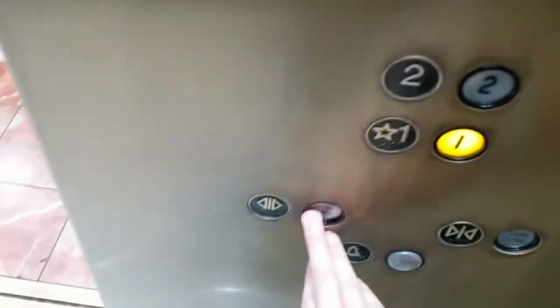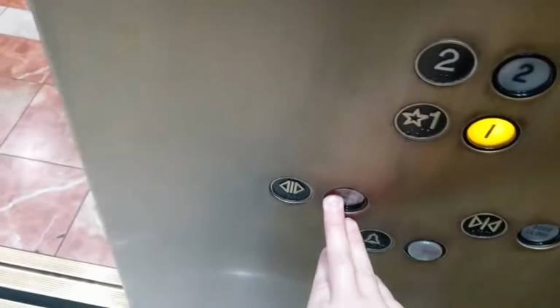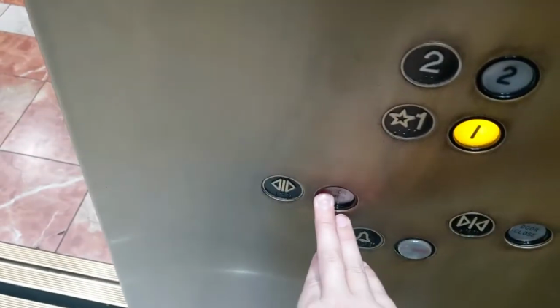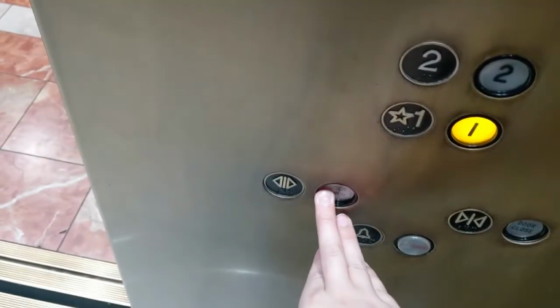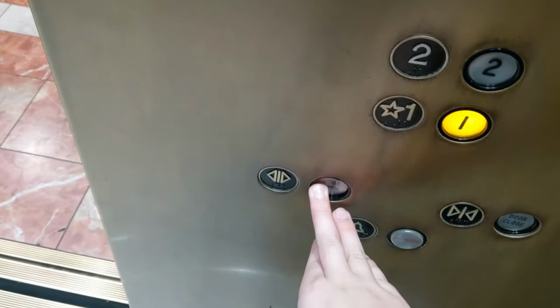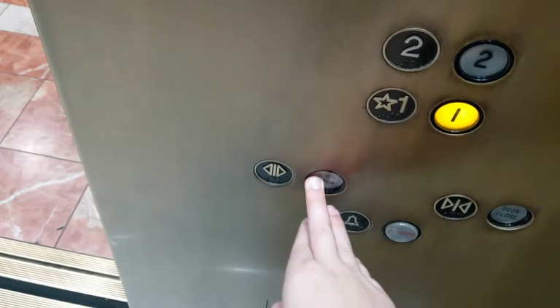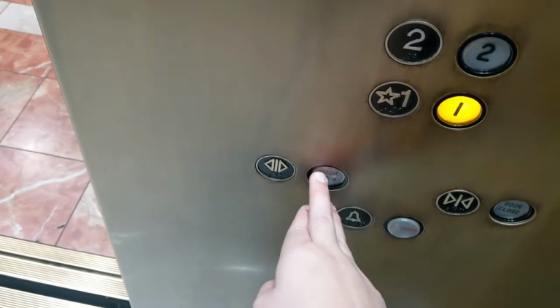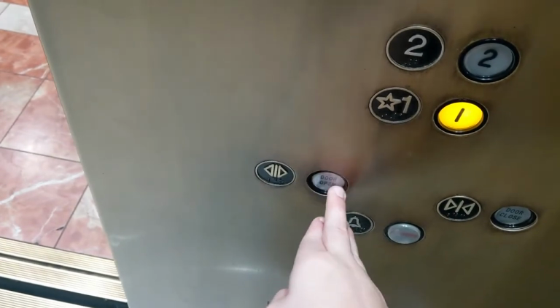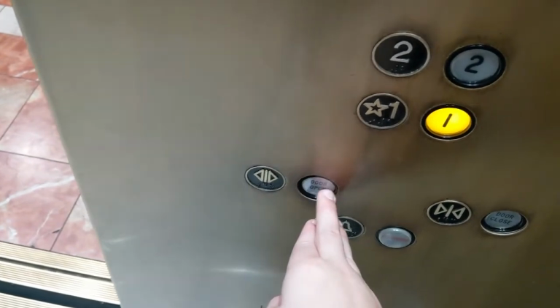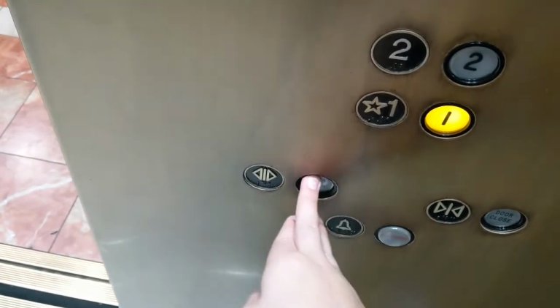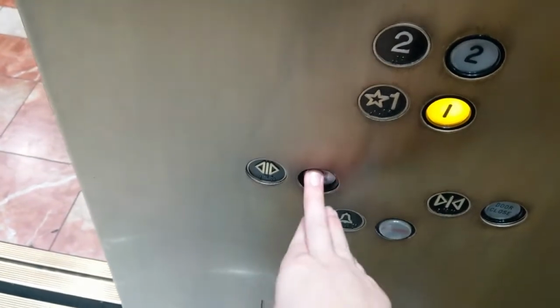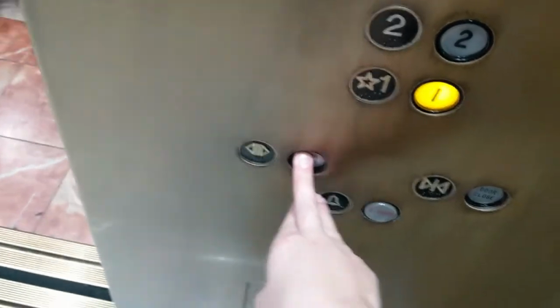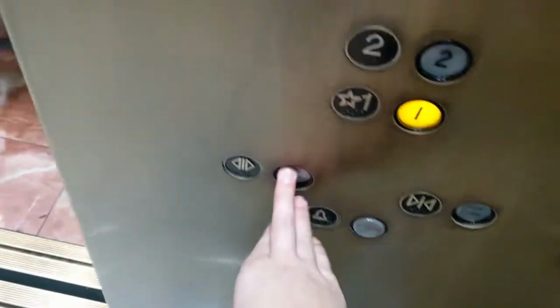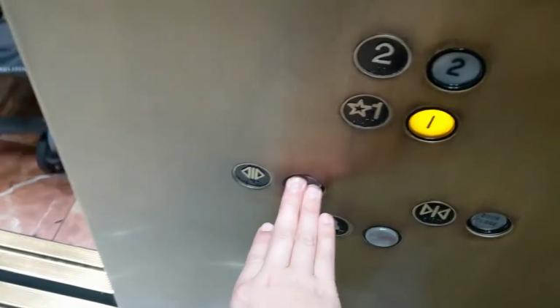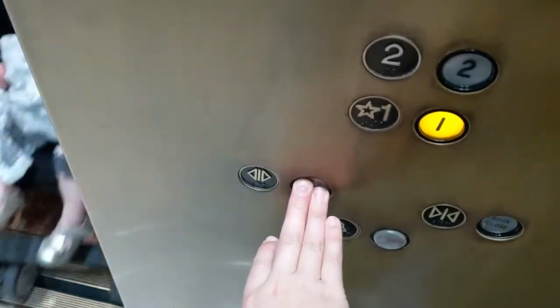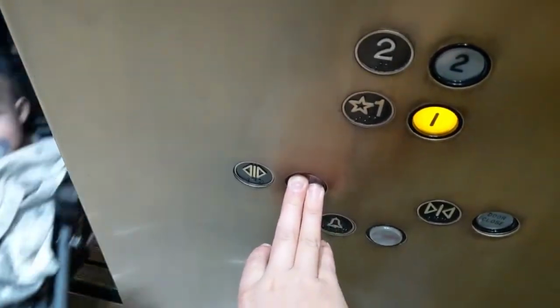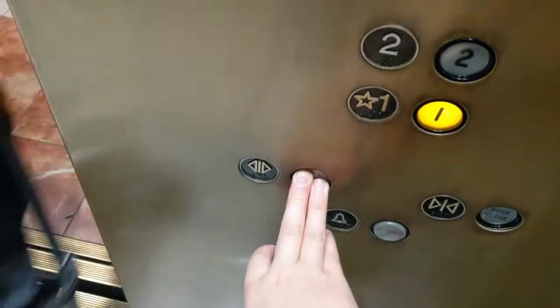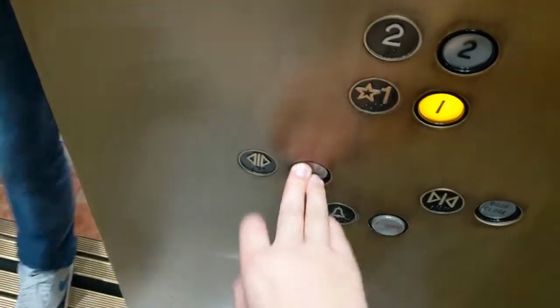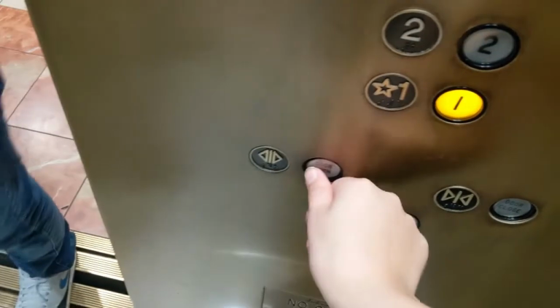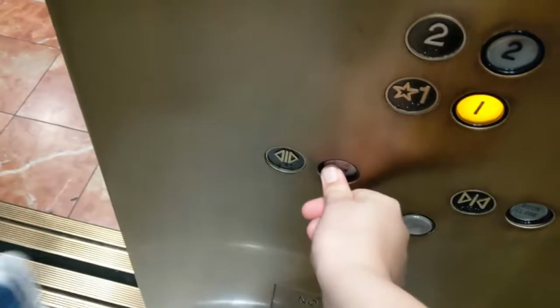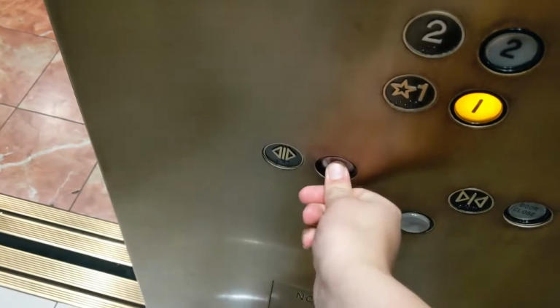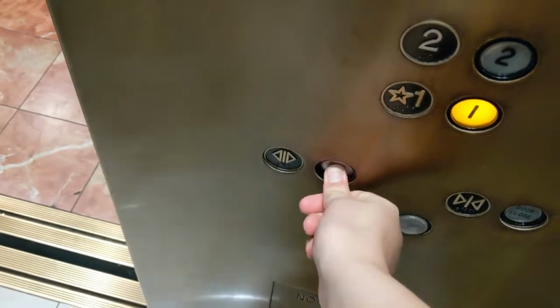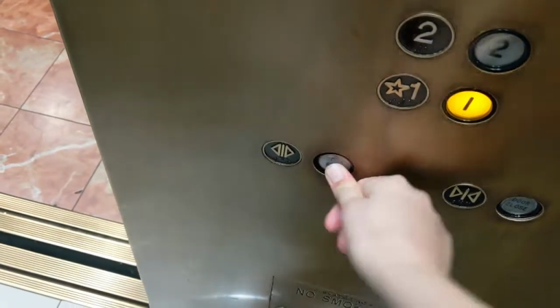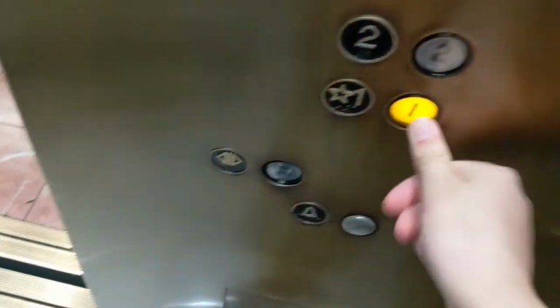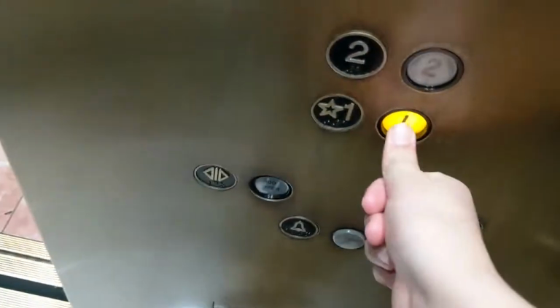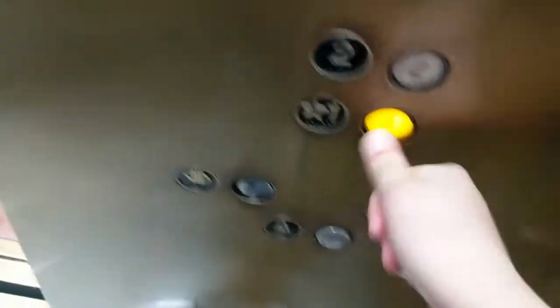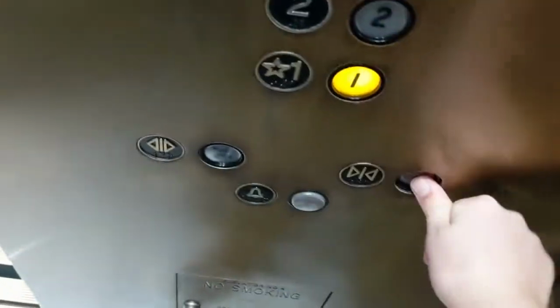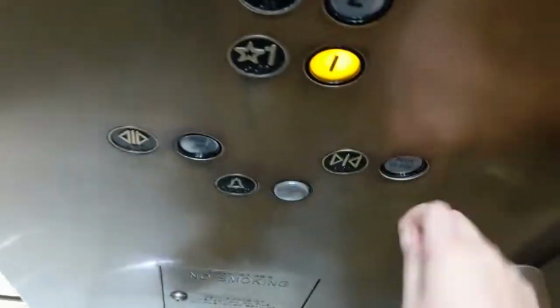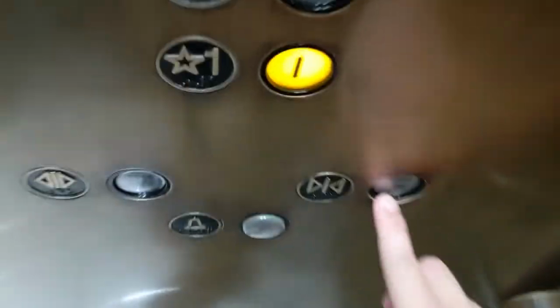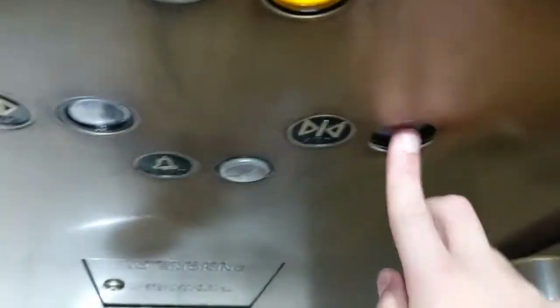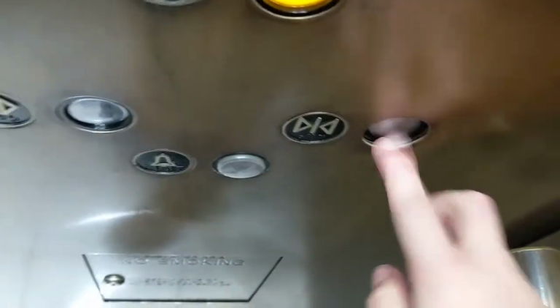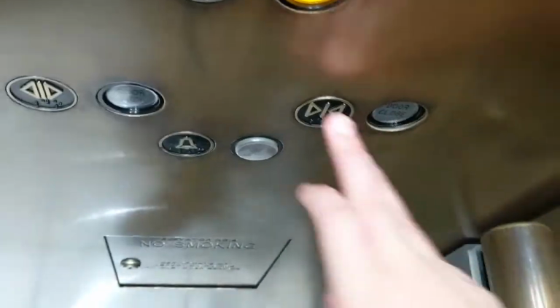Going down? Yeah, going down. Okay, let's go — everybody's together. These panels are loose.